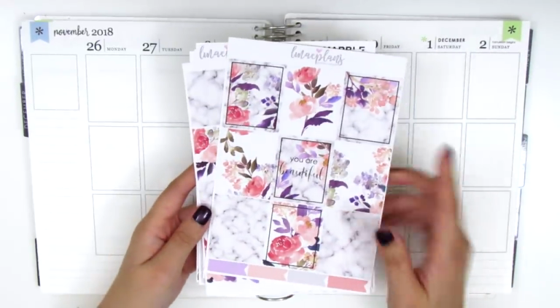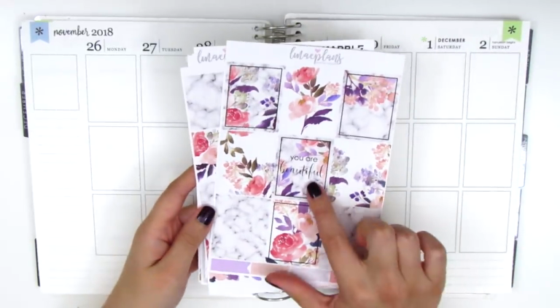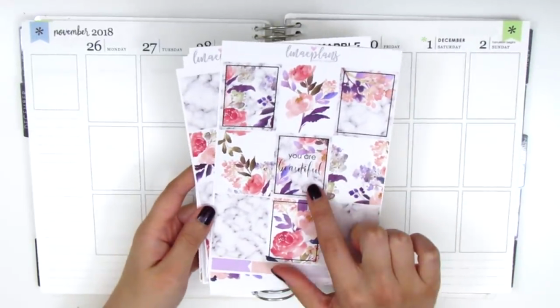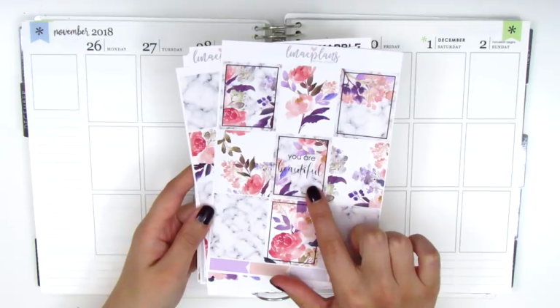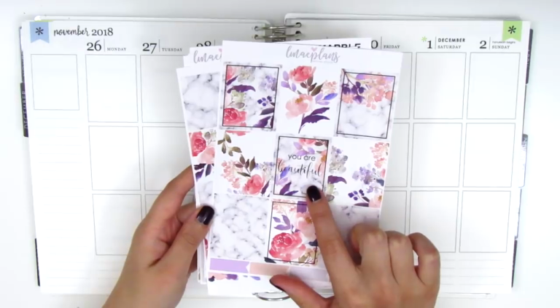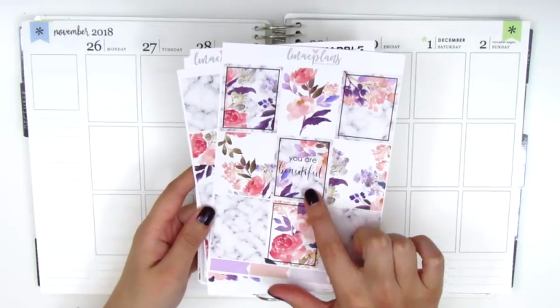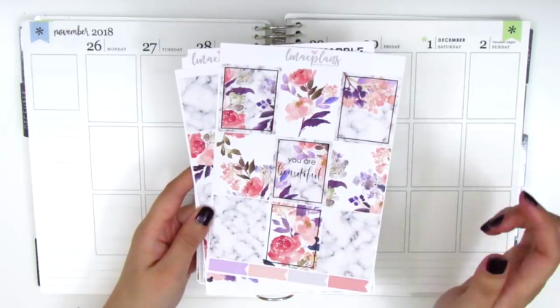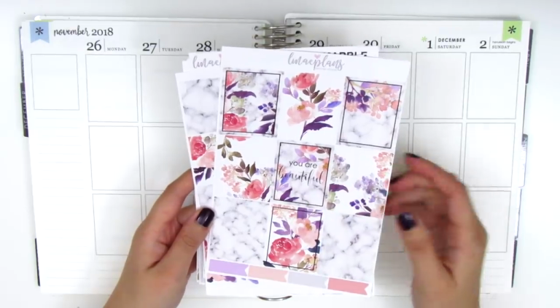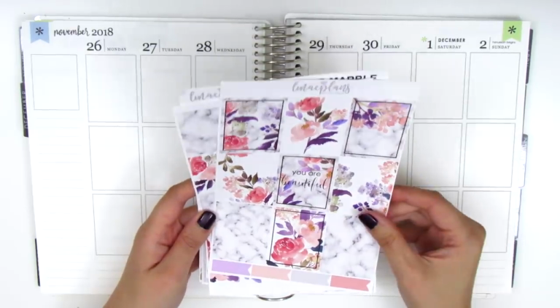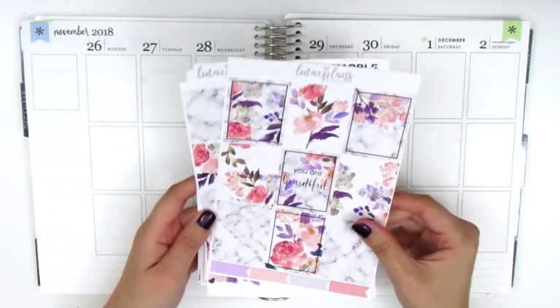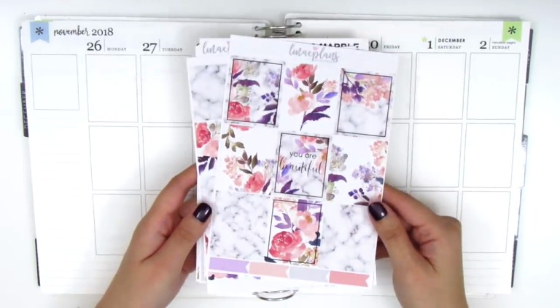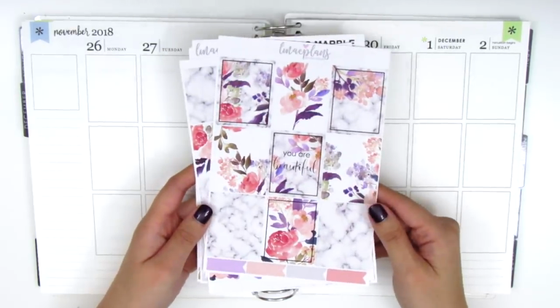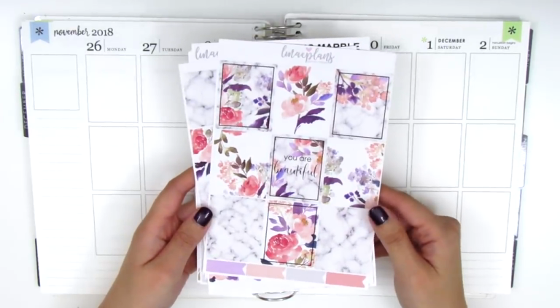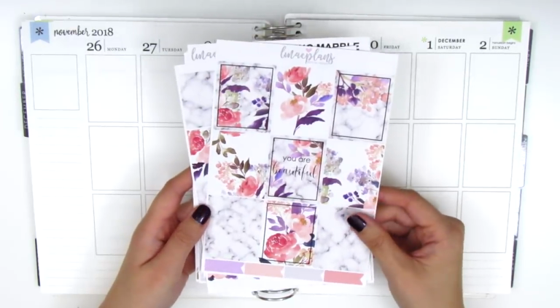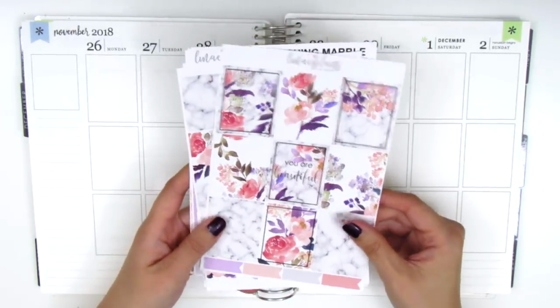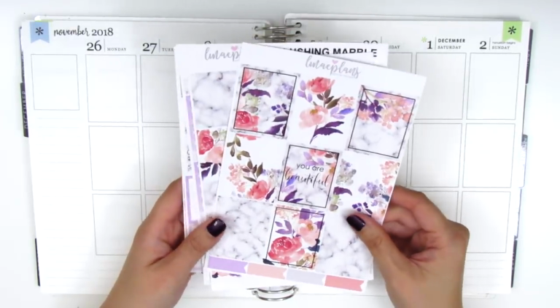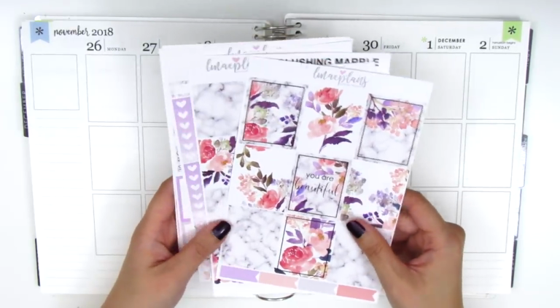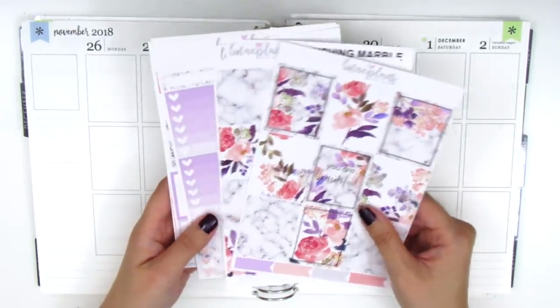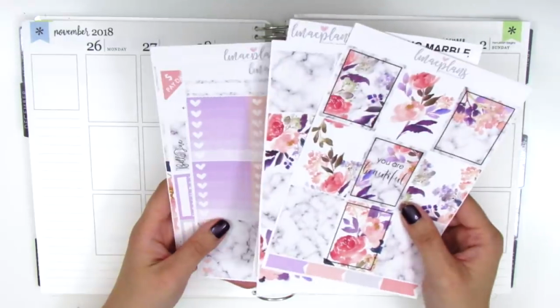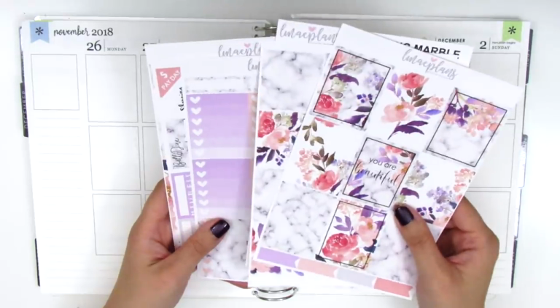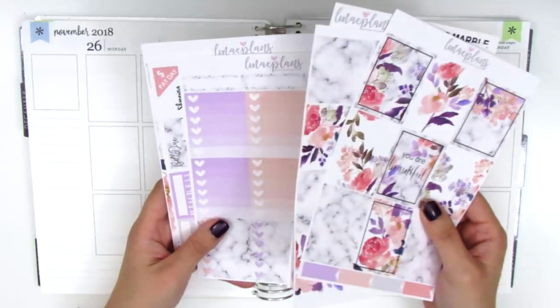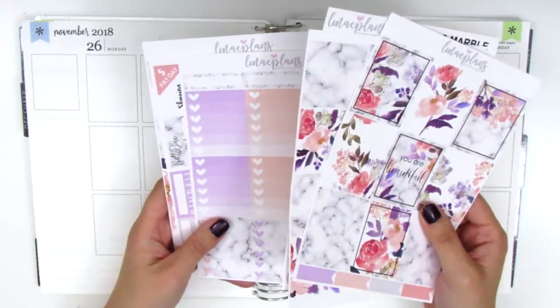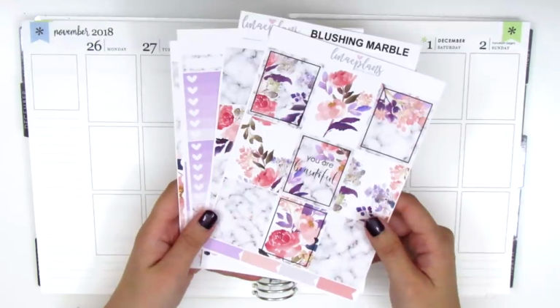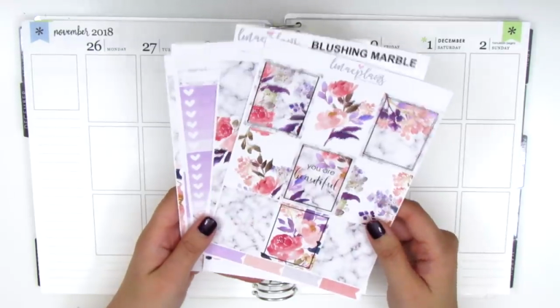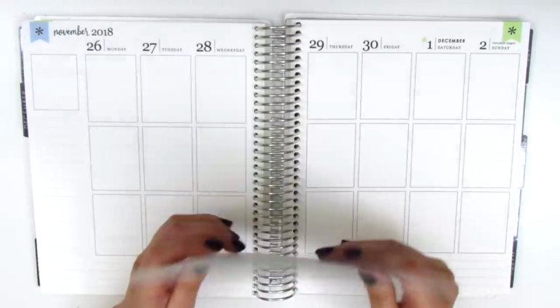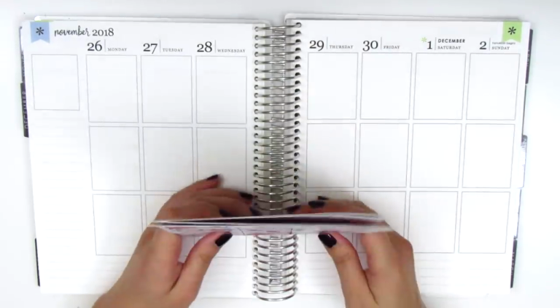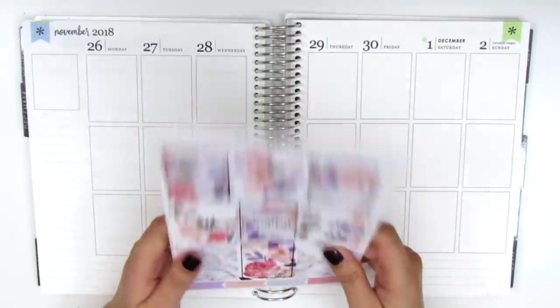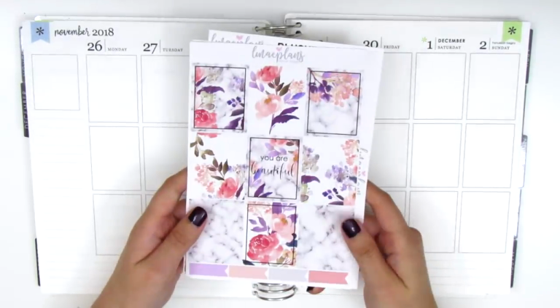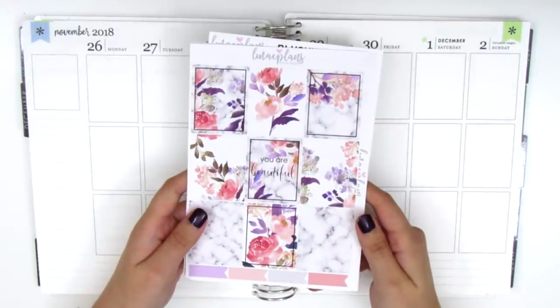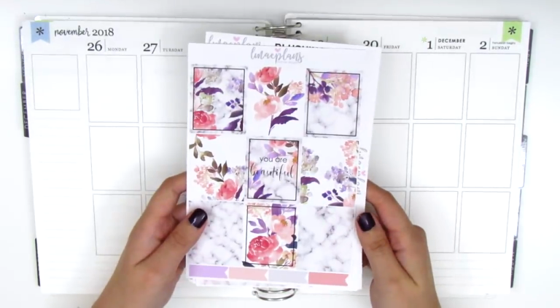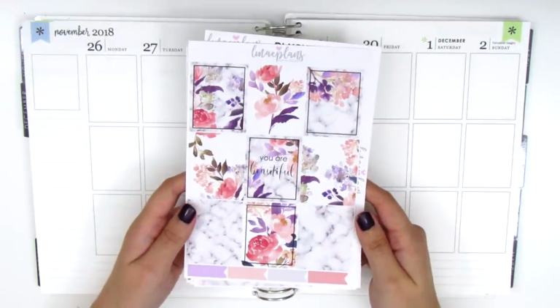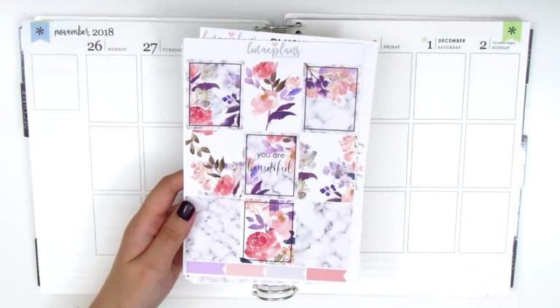I thought this quote box that says 'you are beautiful' serves as a really good reminder for this week given how difficult it was. And I'm going to go through what is included in the kit really quickly.